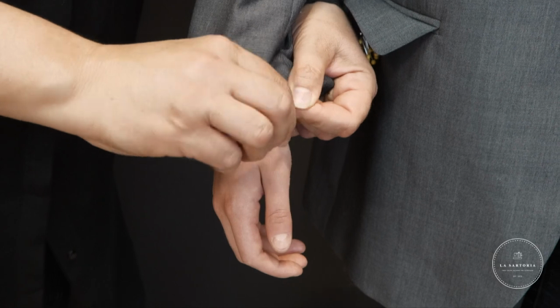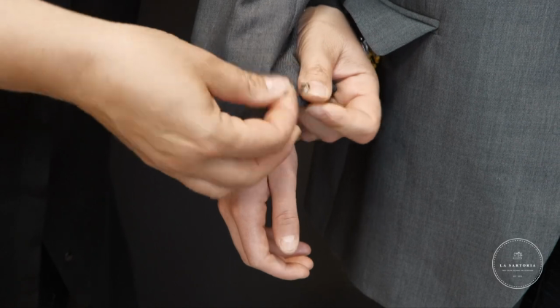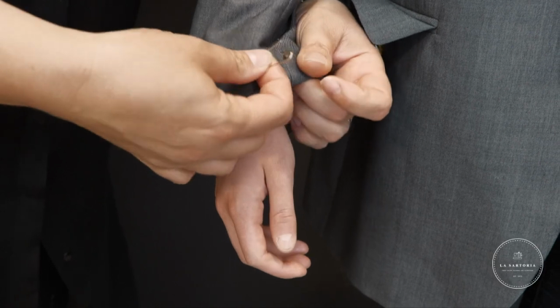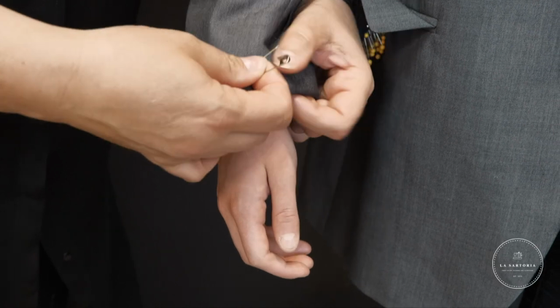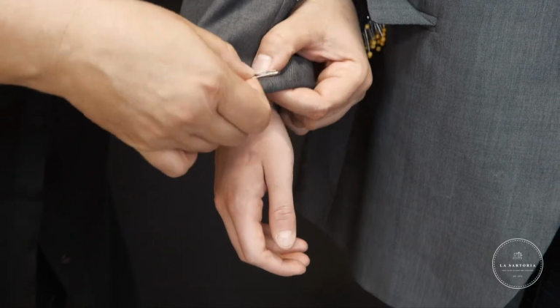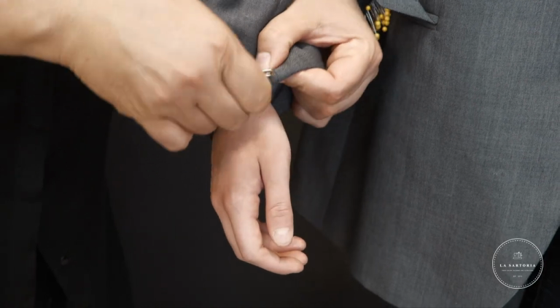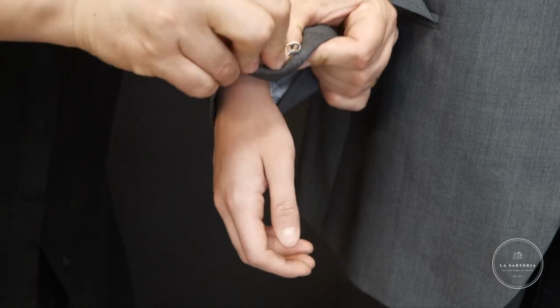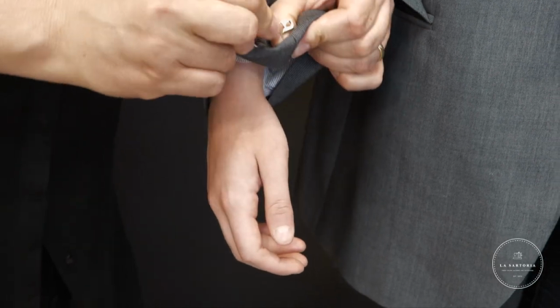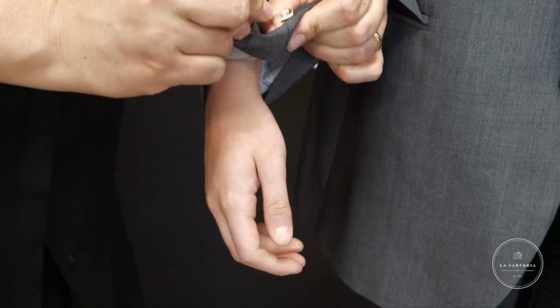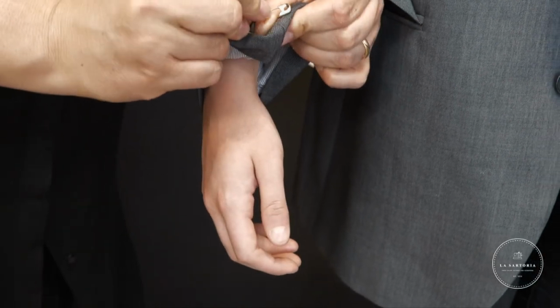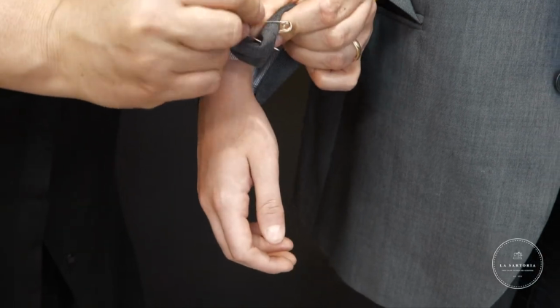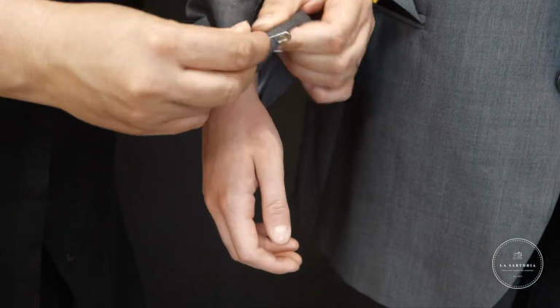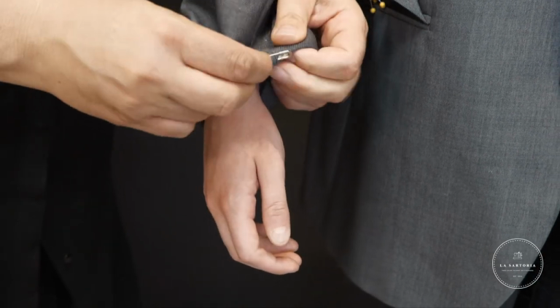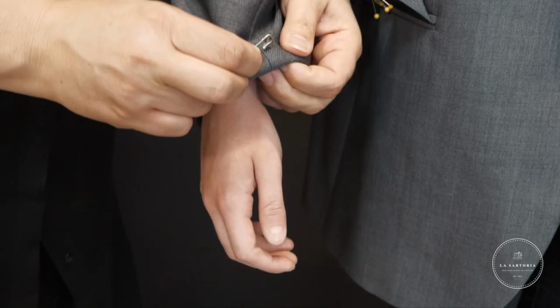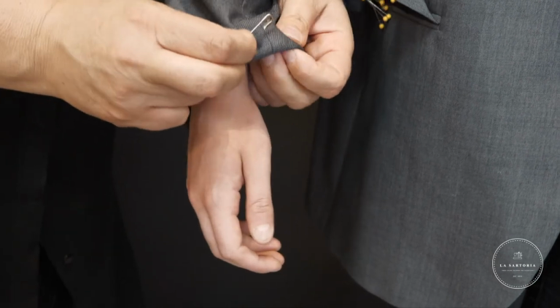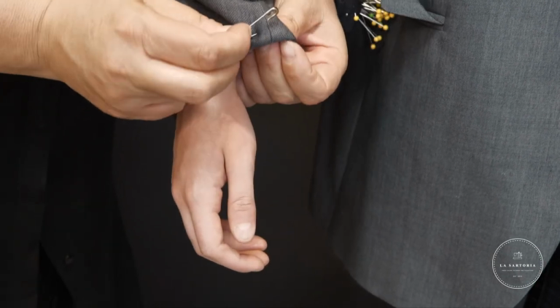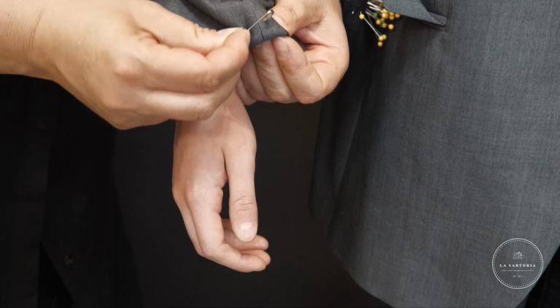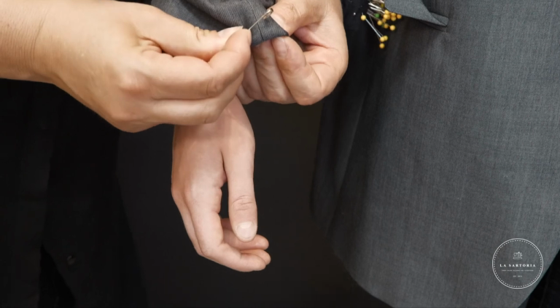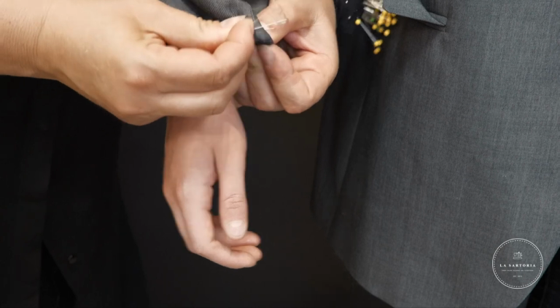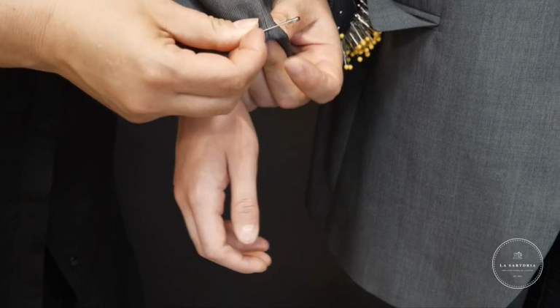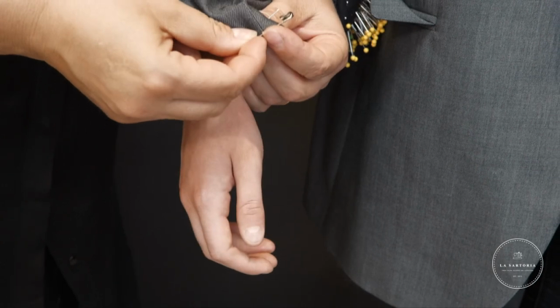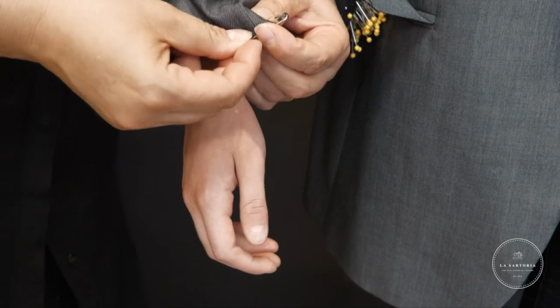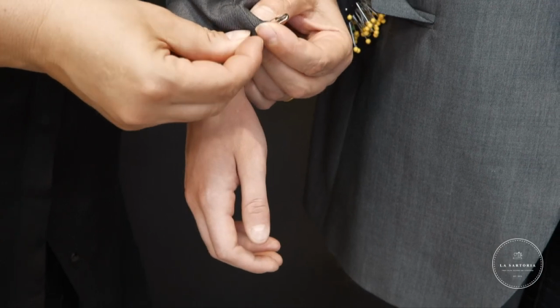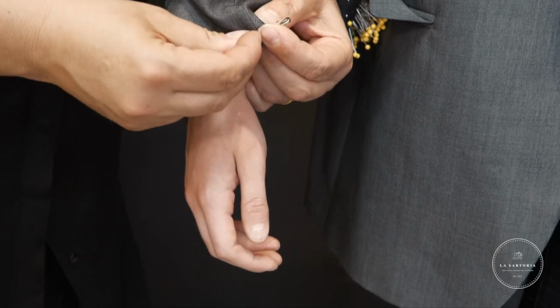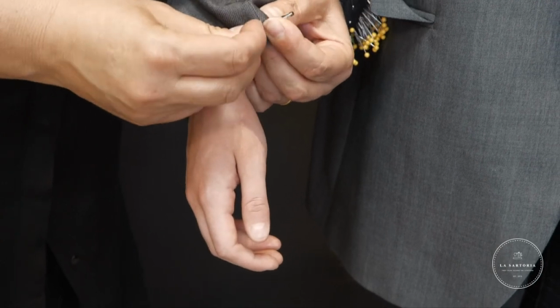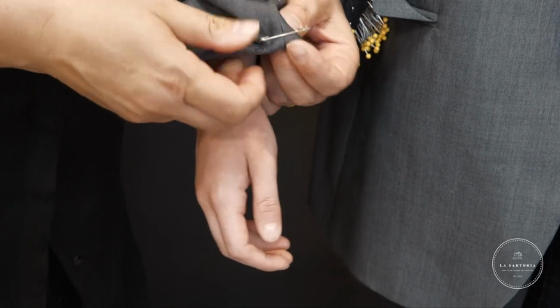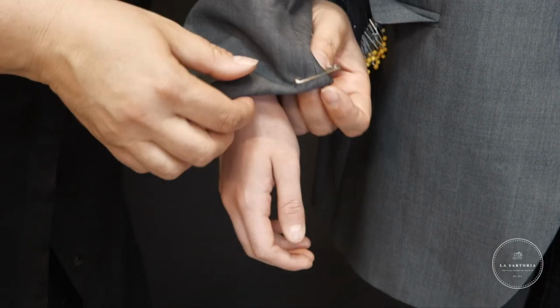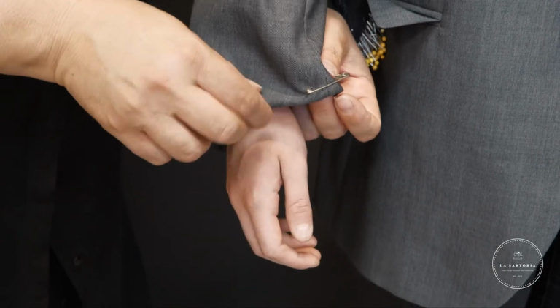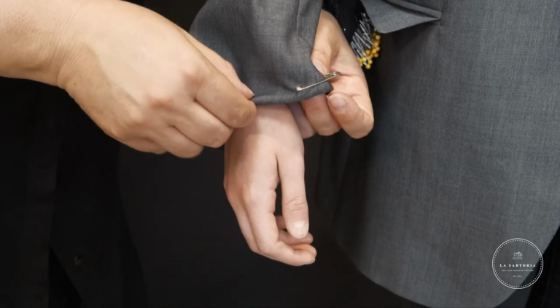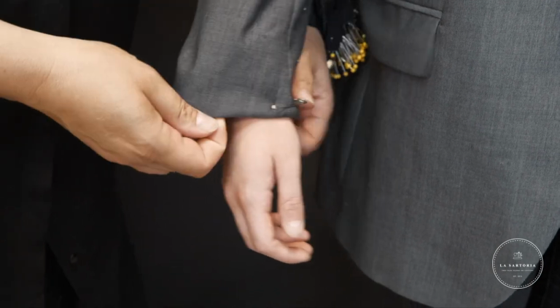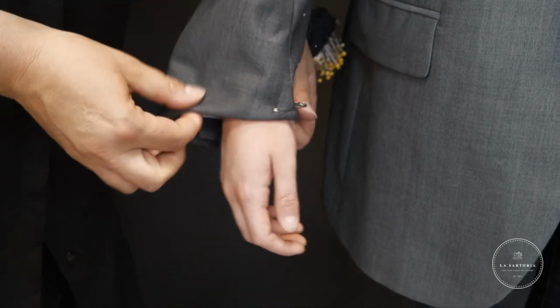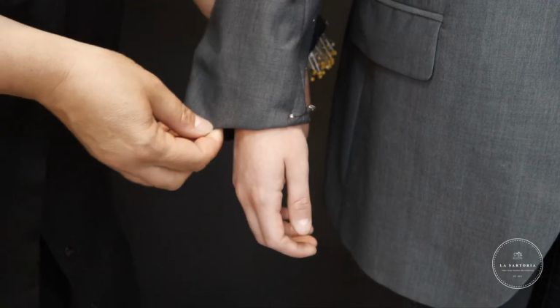Proceed by pinning the fabric into place, ensuring it is even all around. Don't worry if there are buttons in the way — we just need to know the desired length.